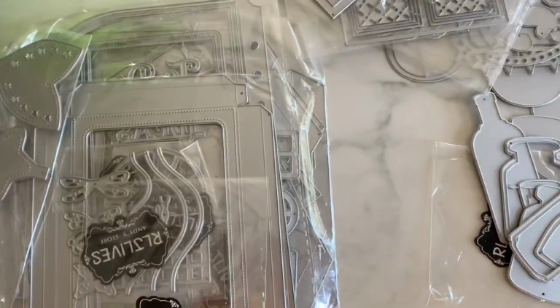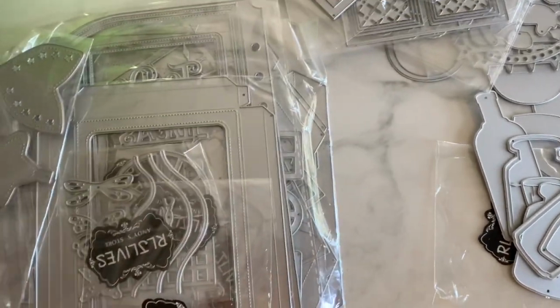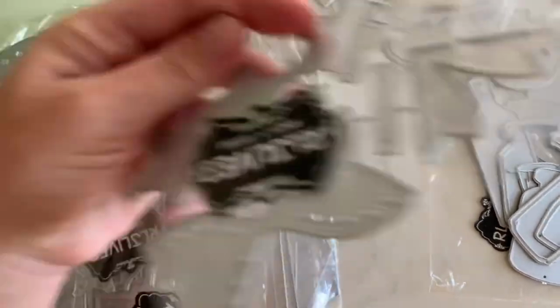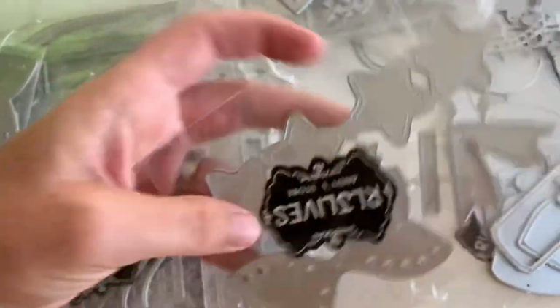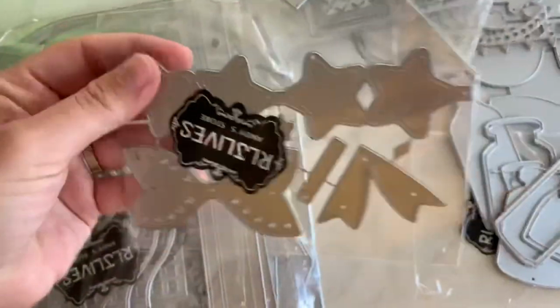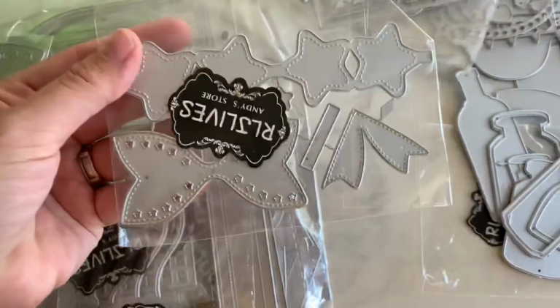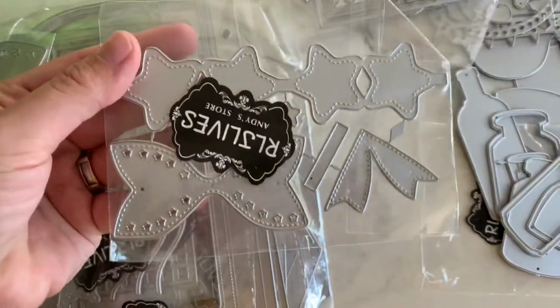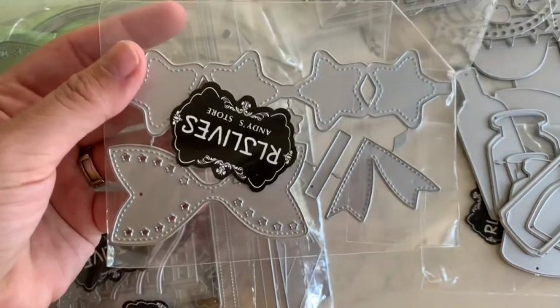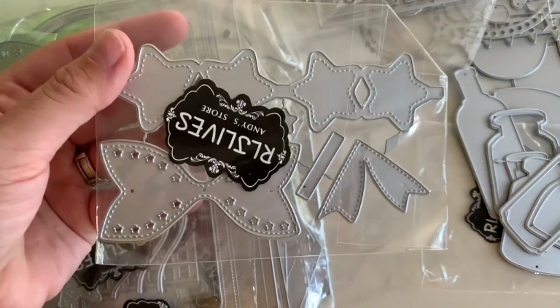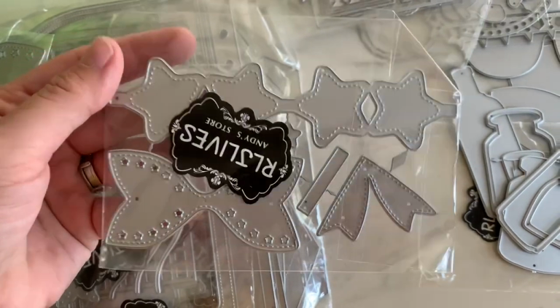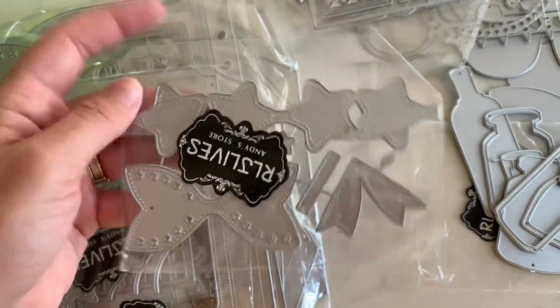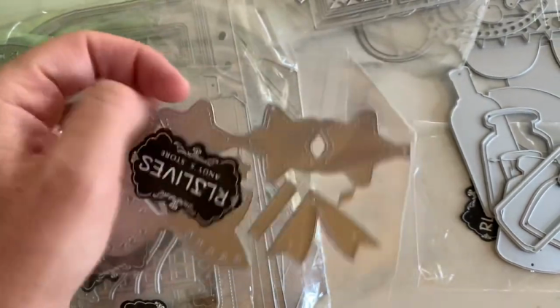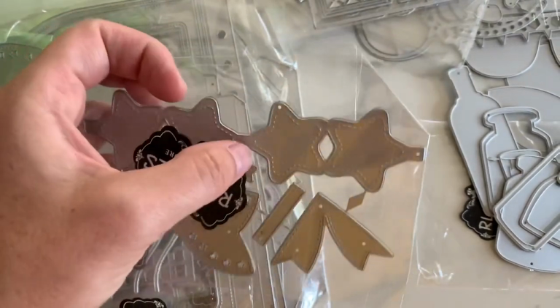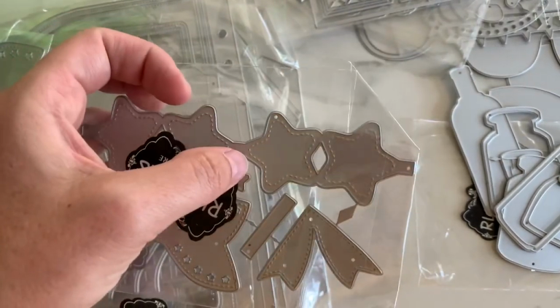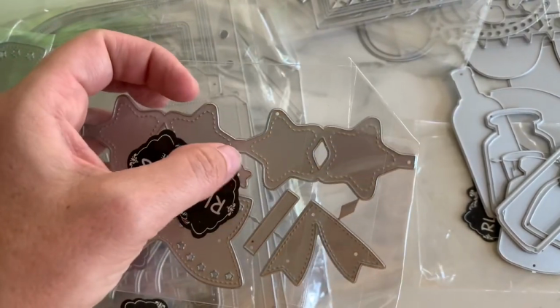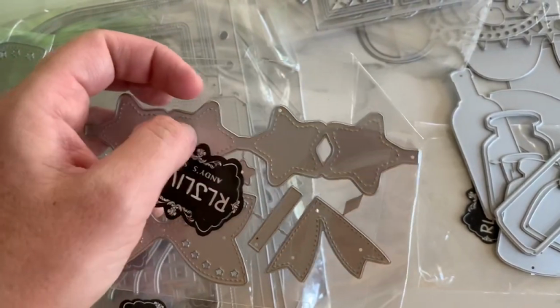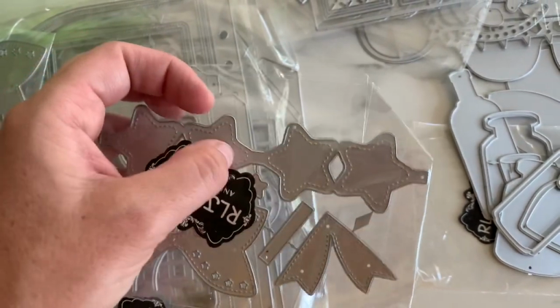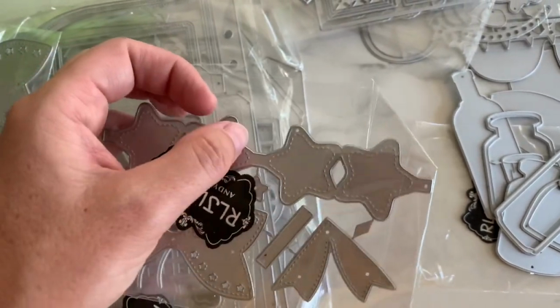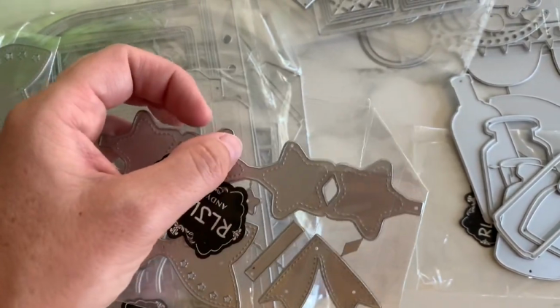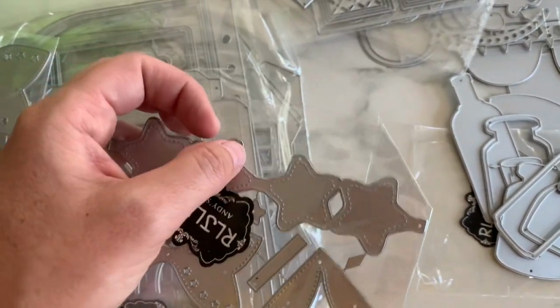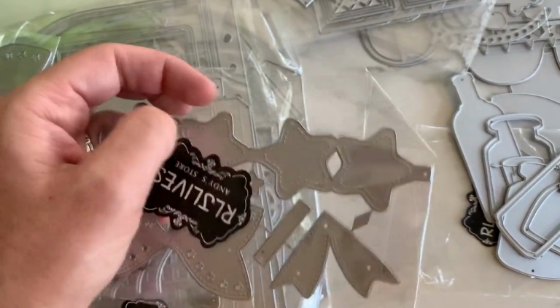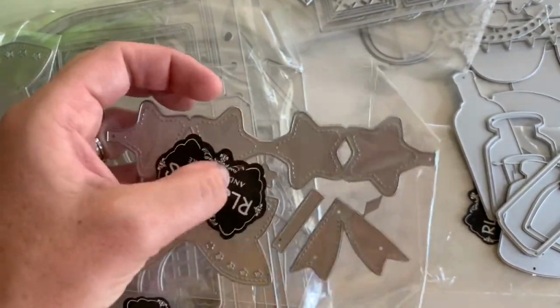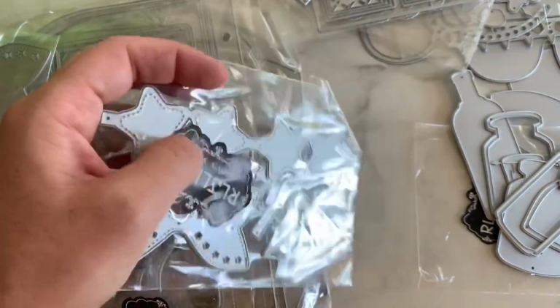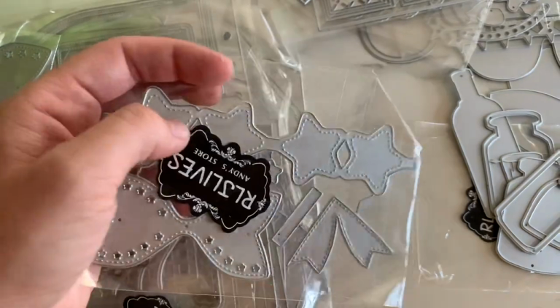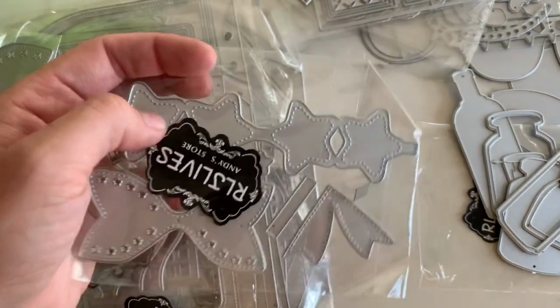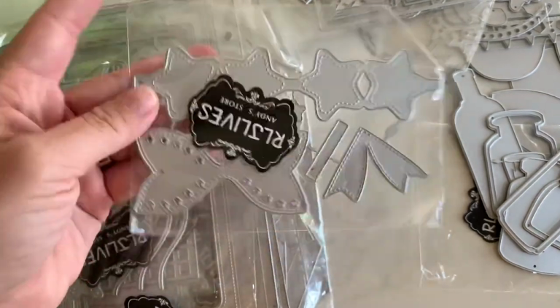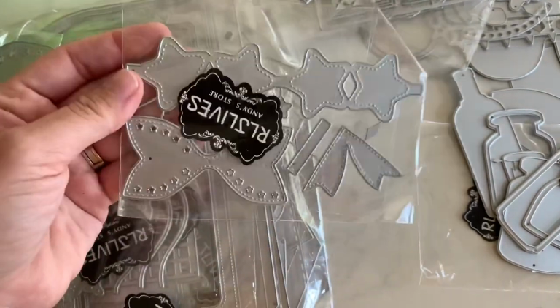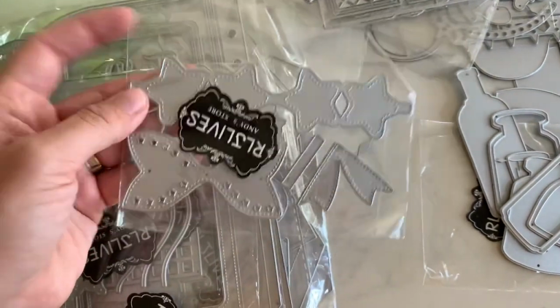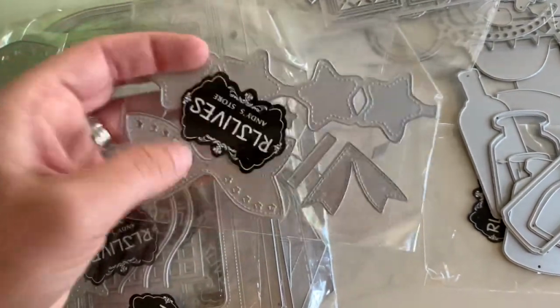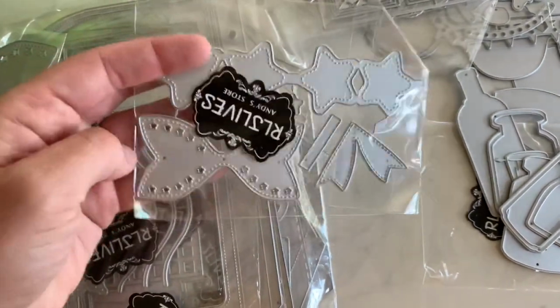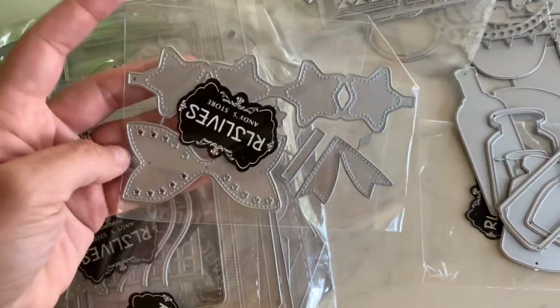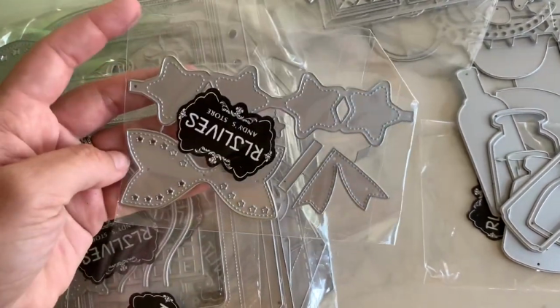Next is this one right here. It is a bow die, a star bow die. So basically you cut this out and fold it, and instead of a rounded bow part, it's like a star kind of, and it just layers up on top of there.